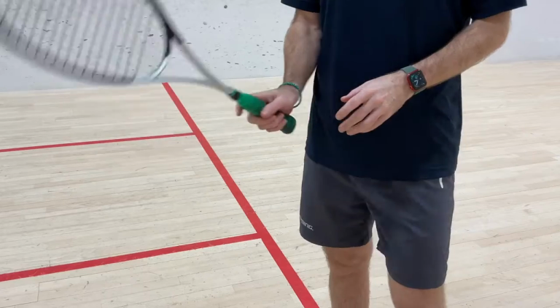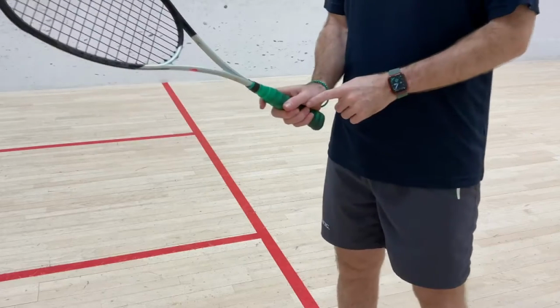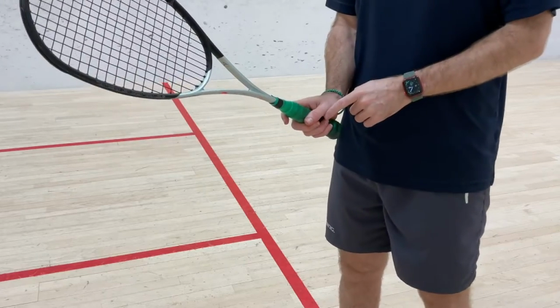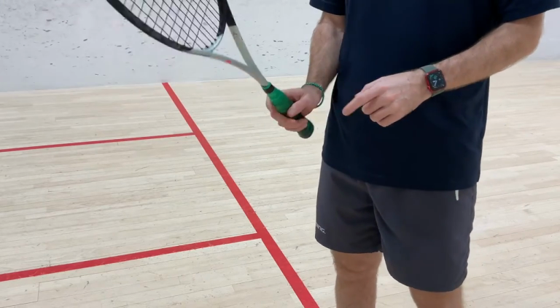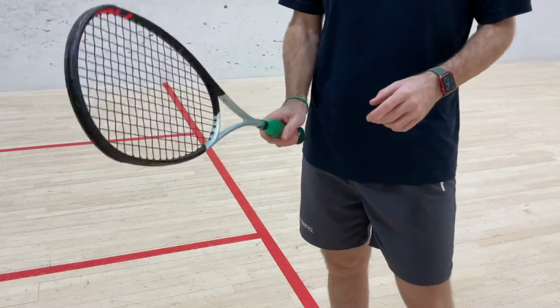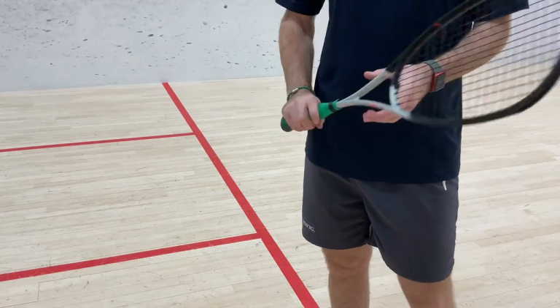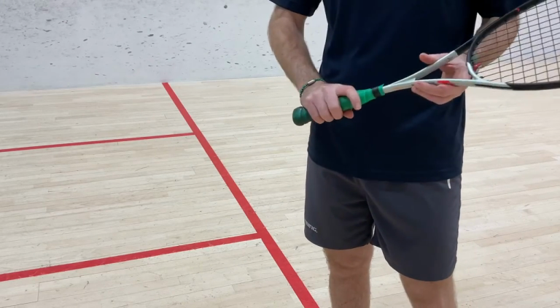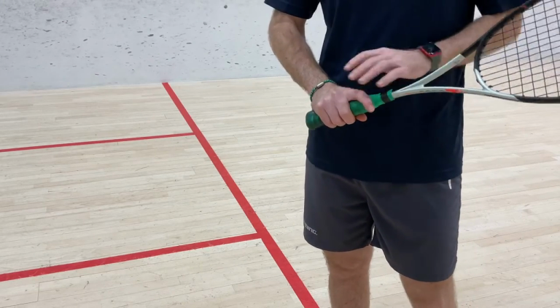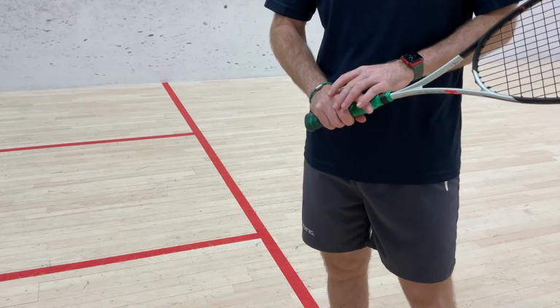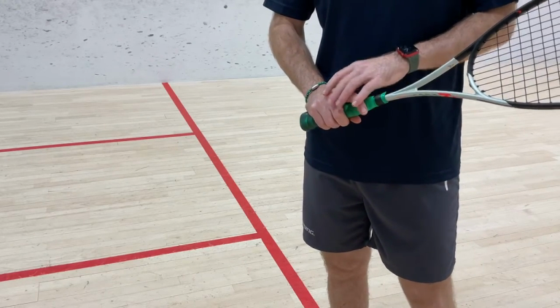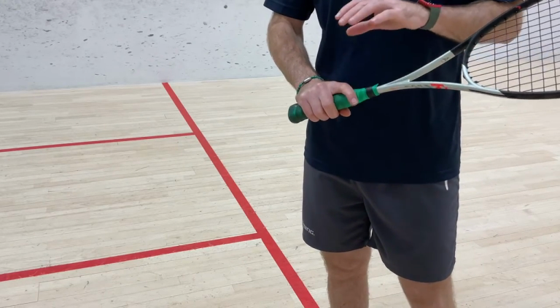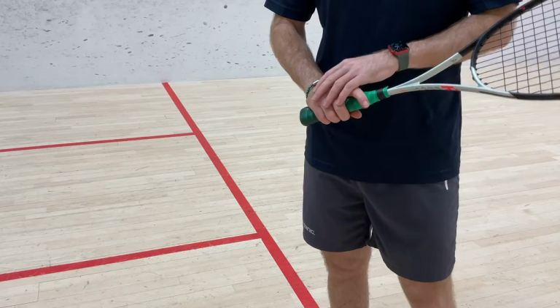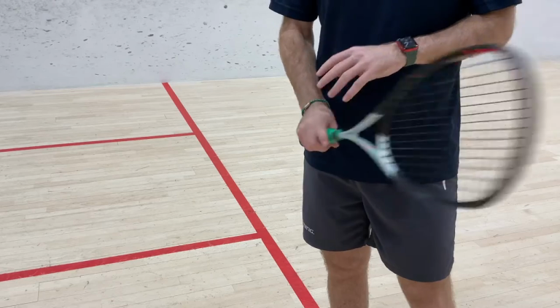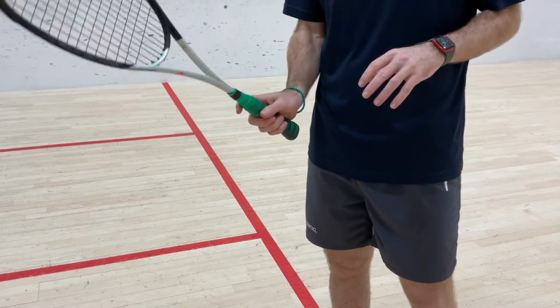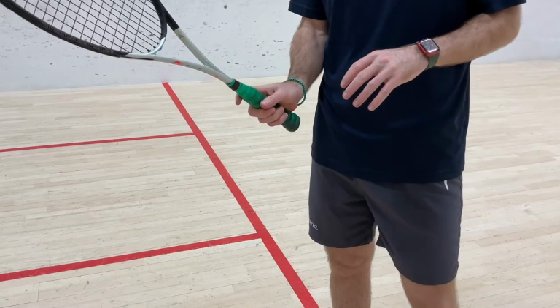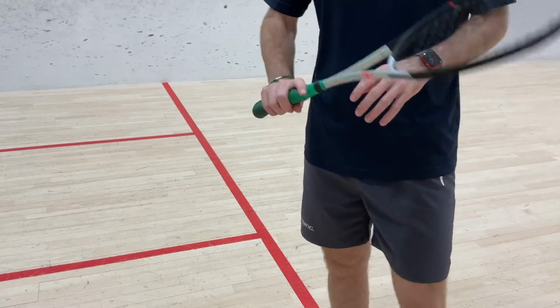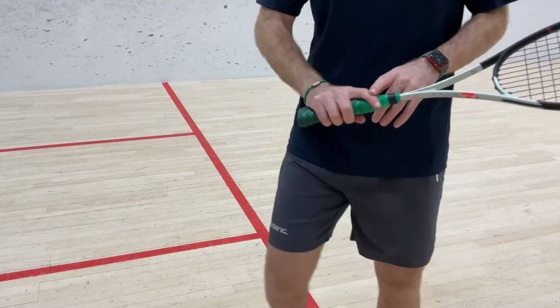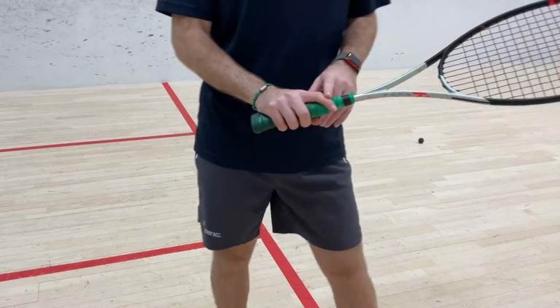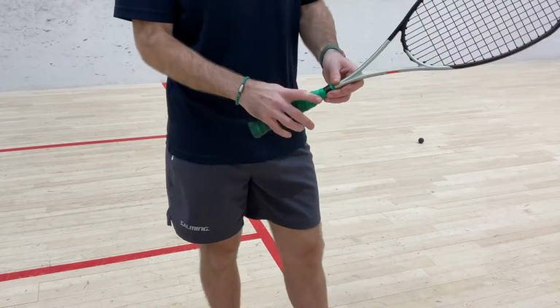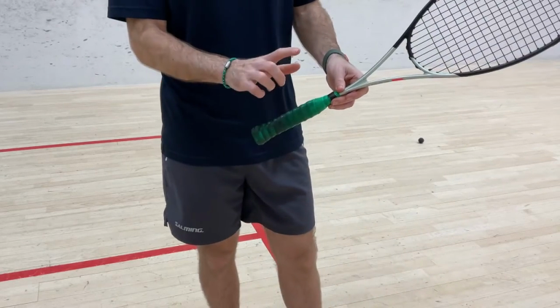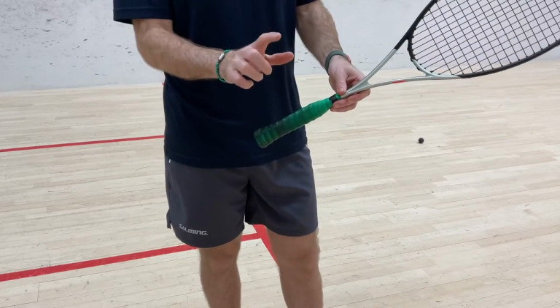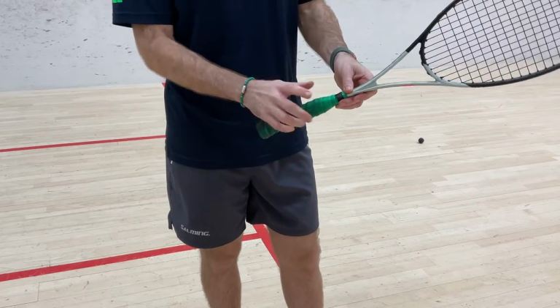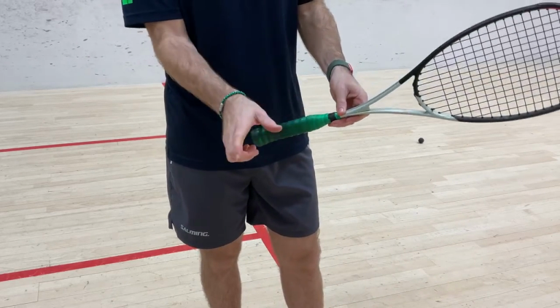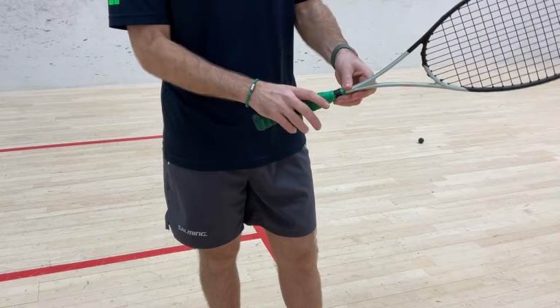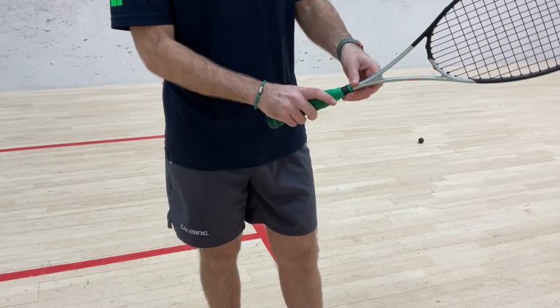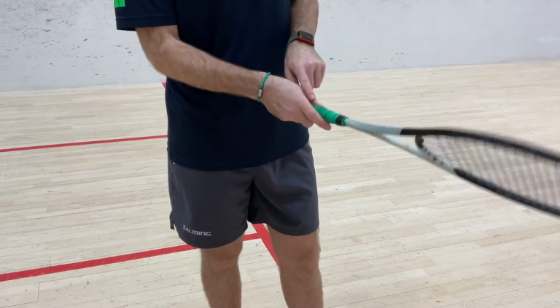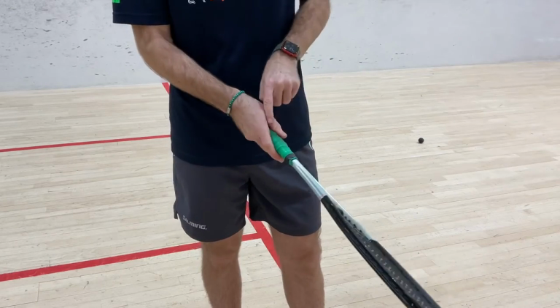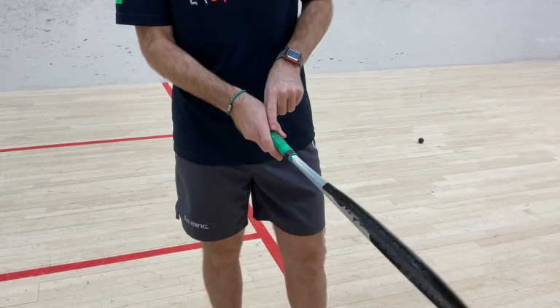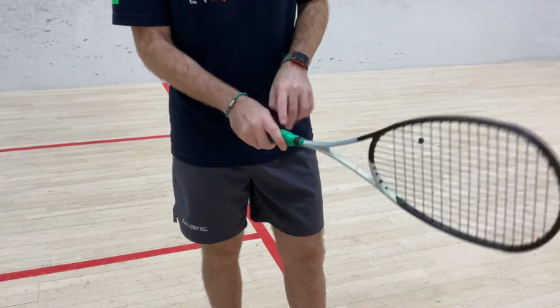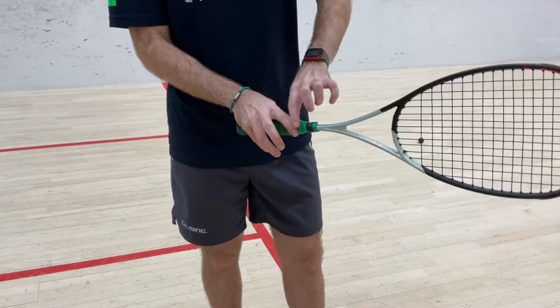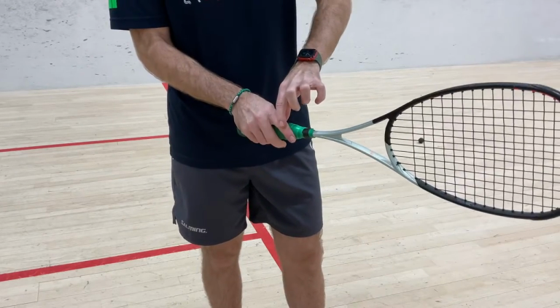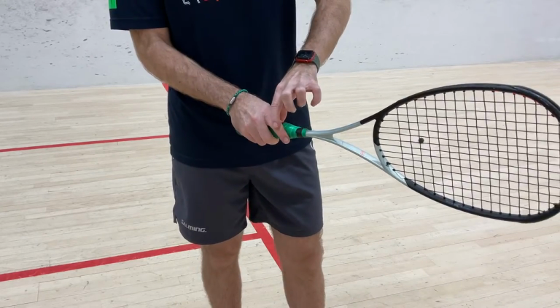Let's check your grip — something that probably doesn't get done often enough and well enough, and is really worth coming back to time and time again. The first thing we've got to make sure we get right is that thumb and that finger need to be in a V shape, creating this angle of a V on that part of the grip.